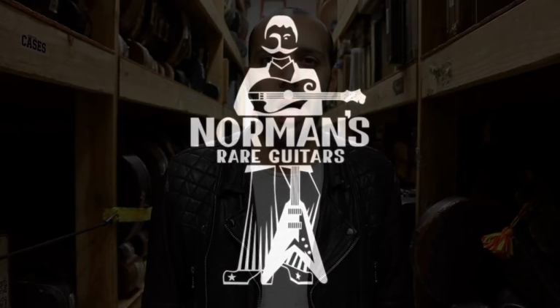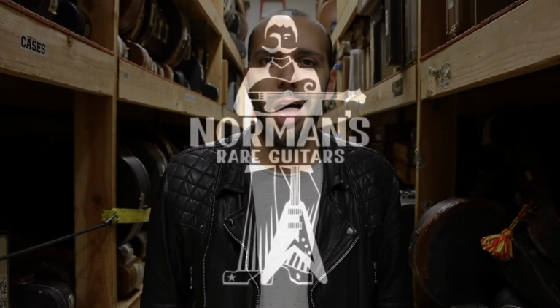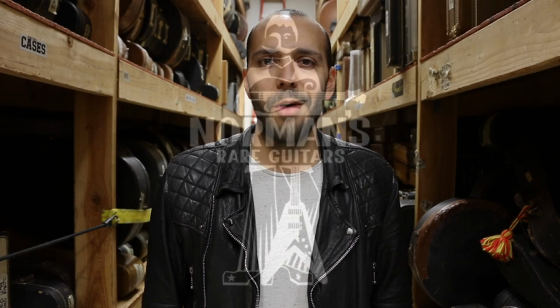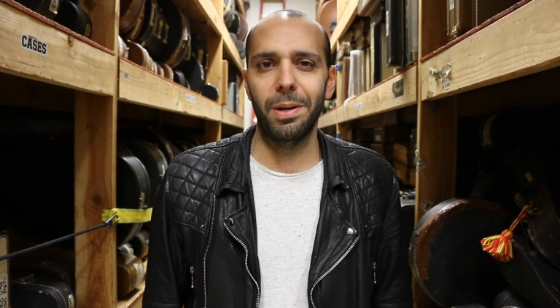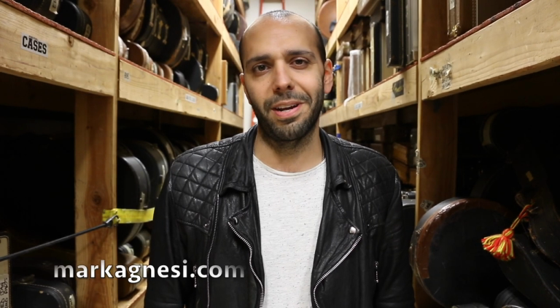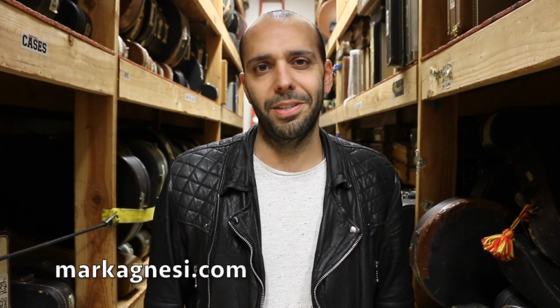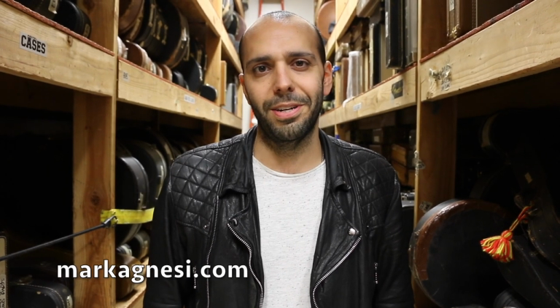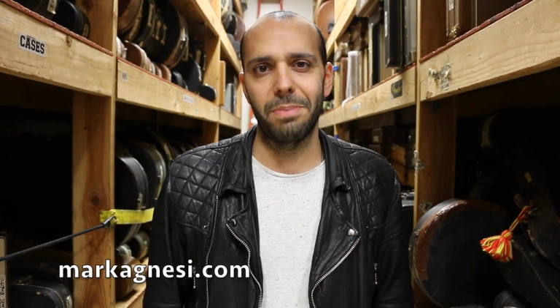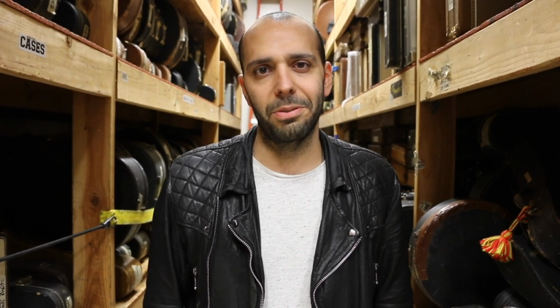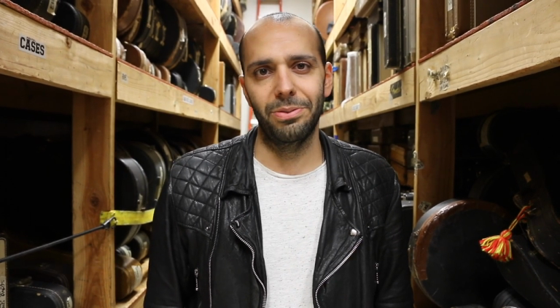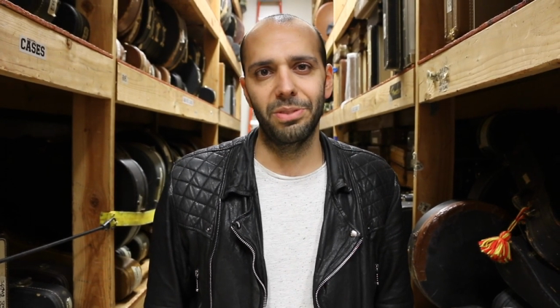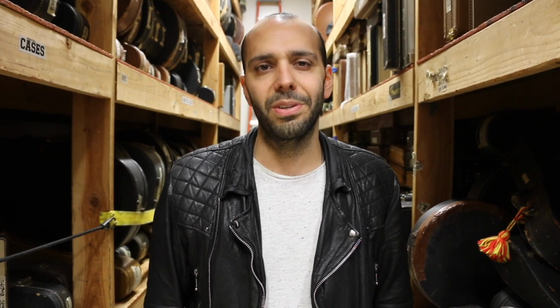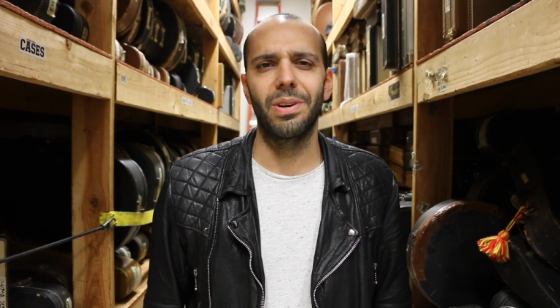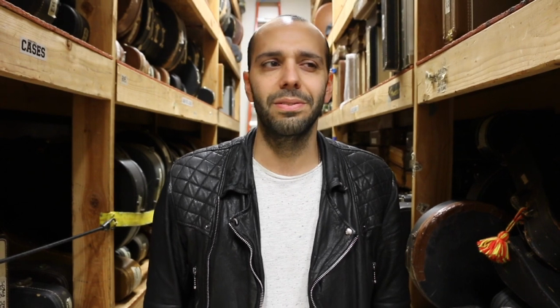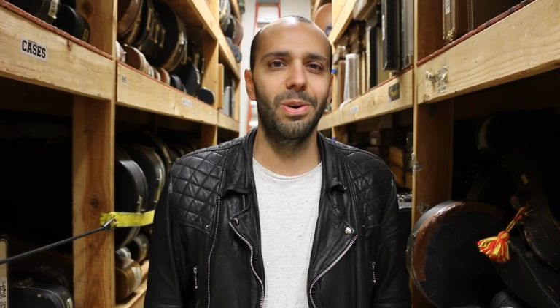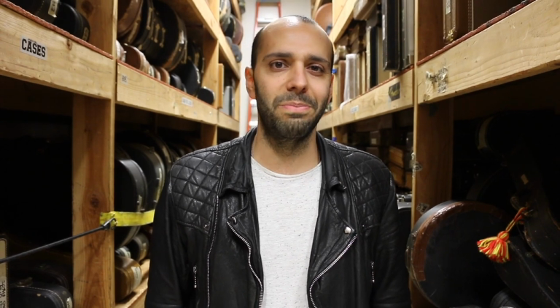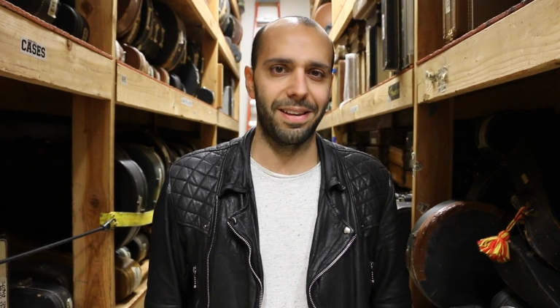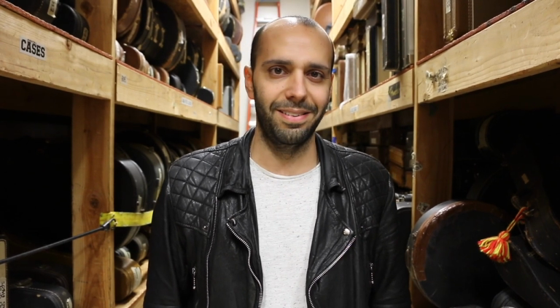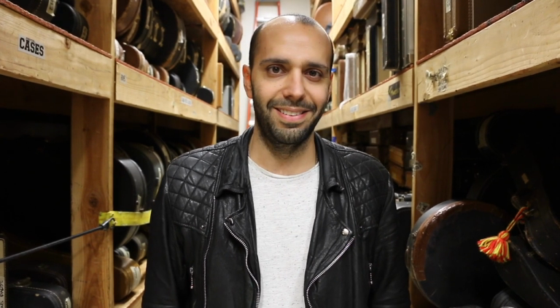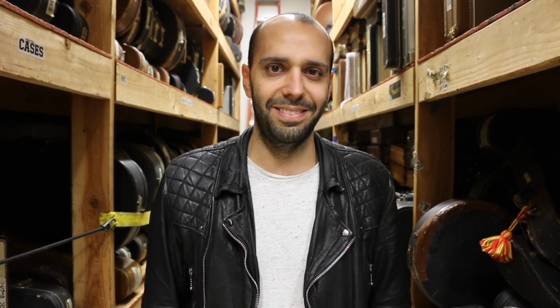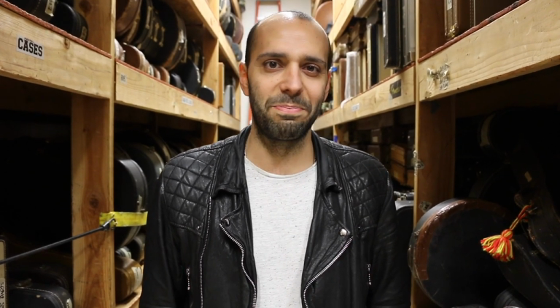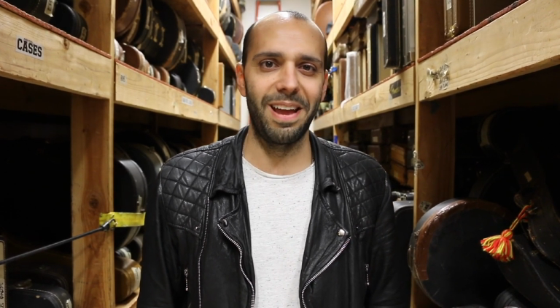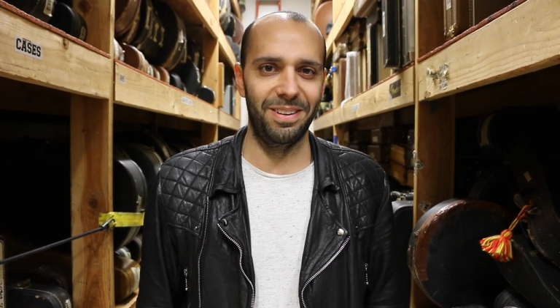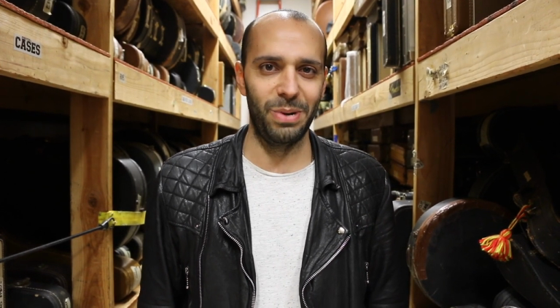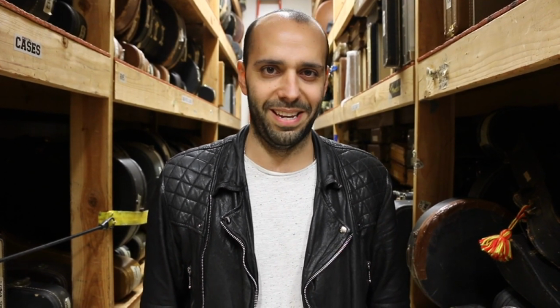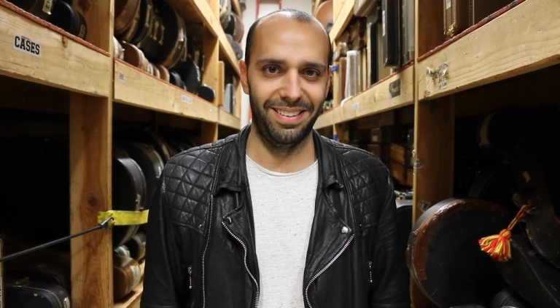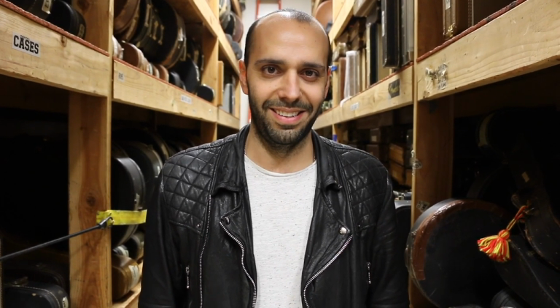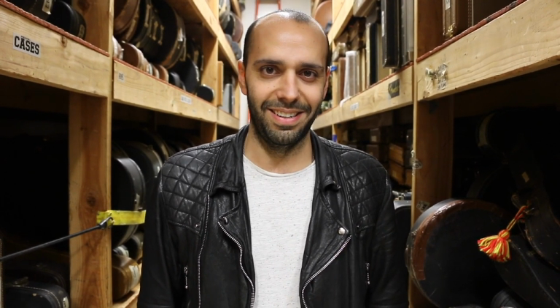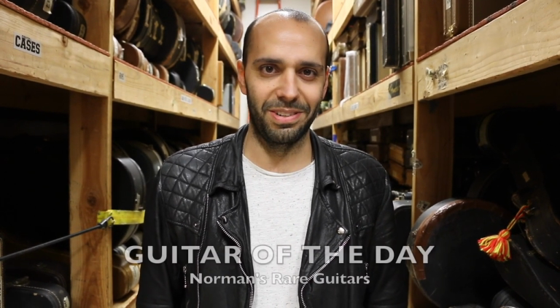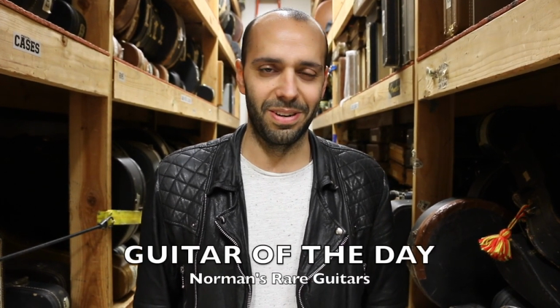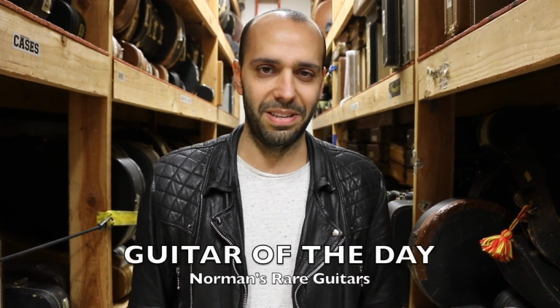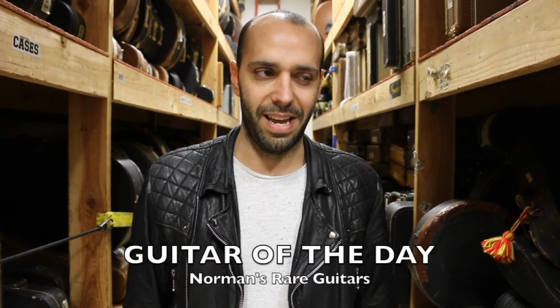Hey everybody, Mark Agnesi here in the back room of Norman's Rare Guitars. Welcome back to a brand new week of Guitar of the Day.